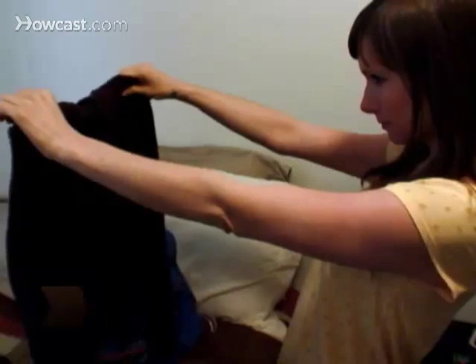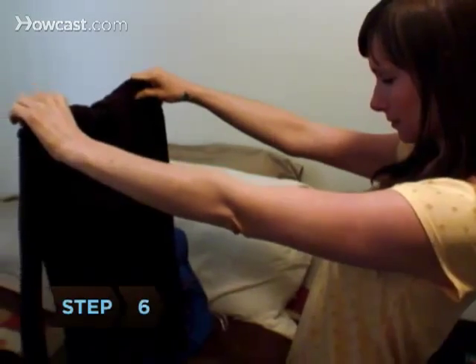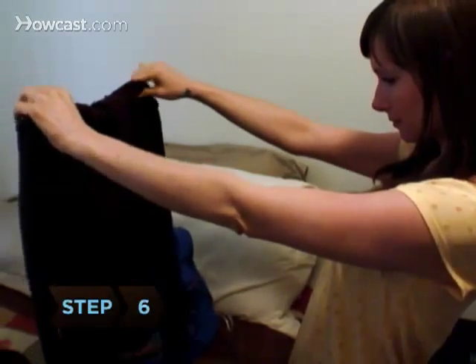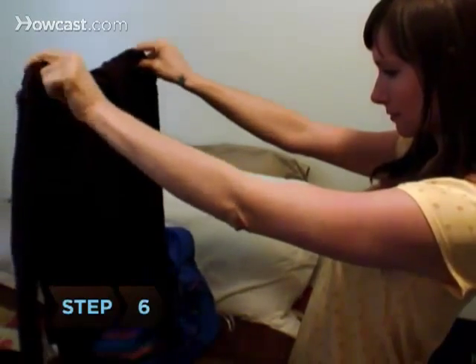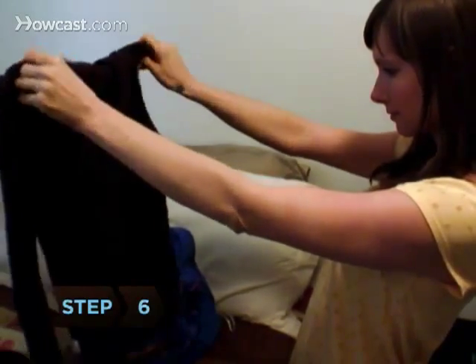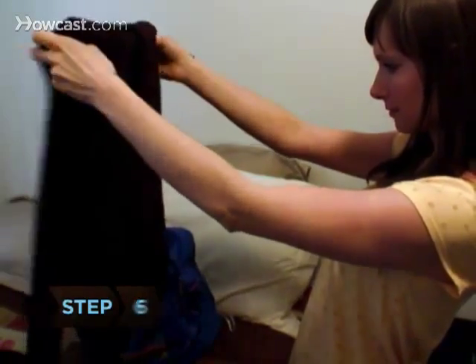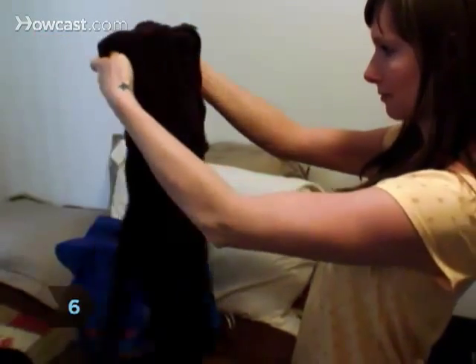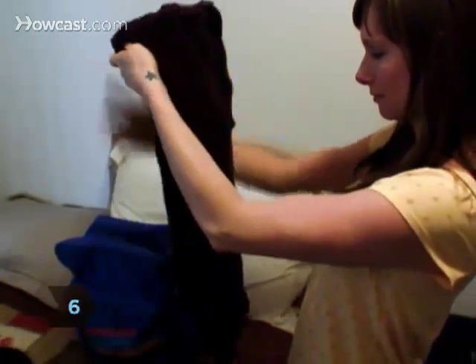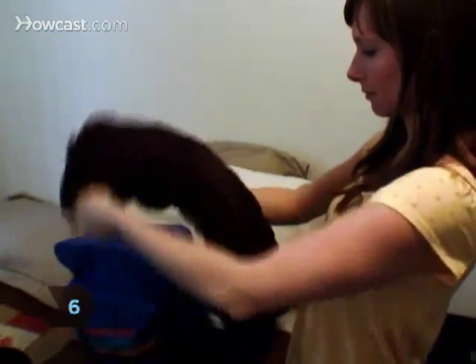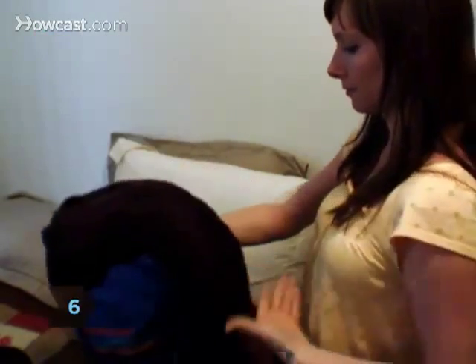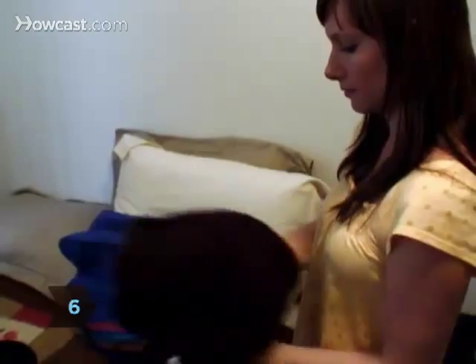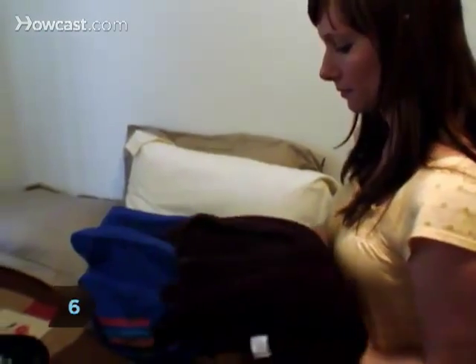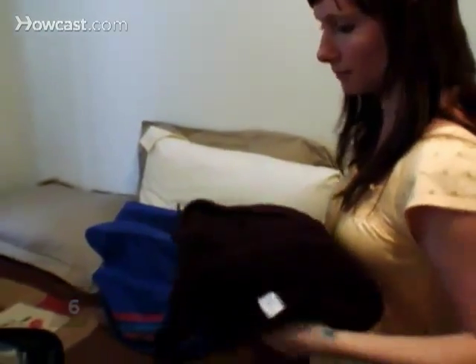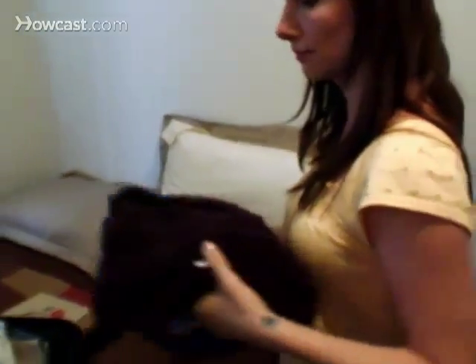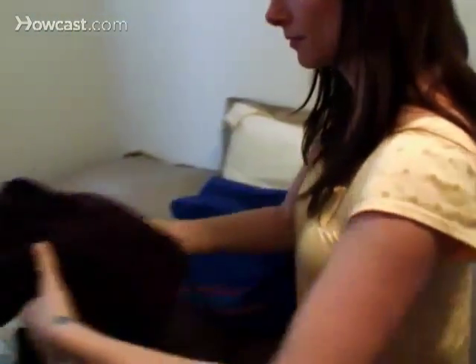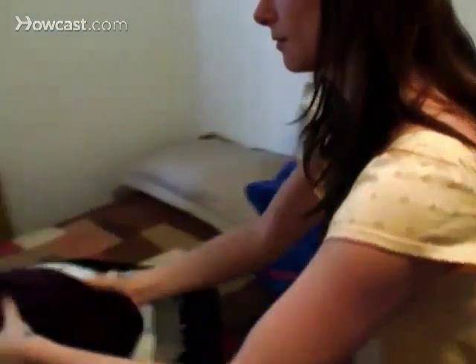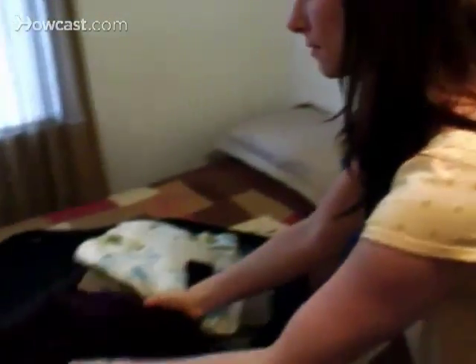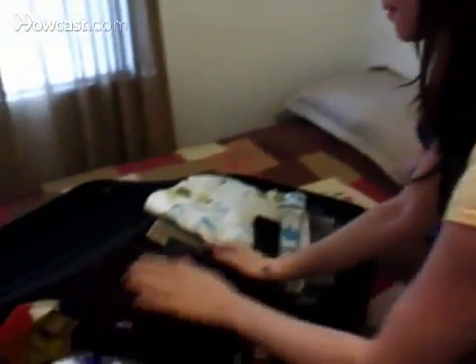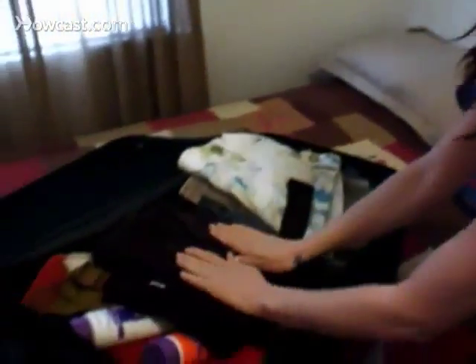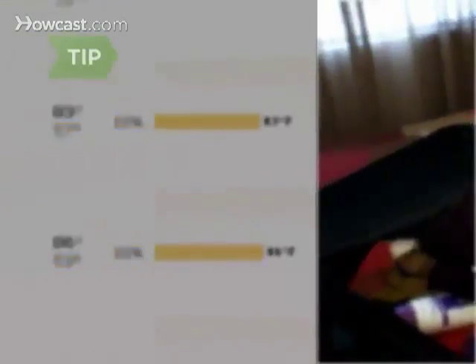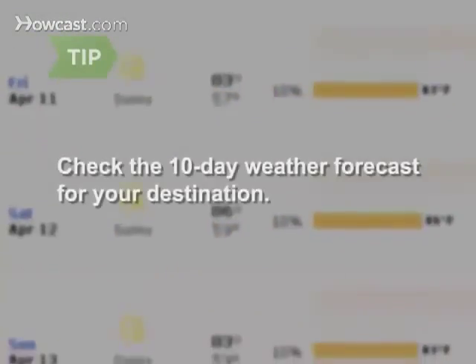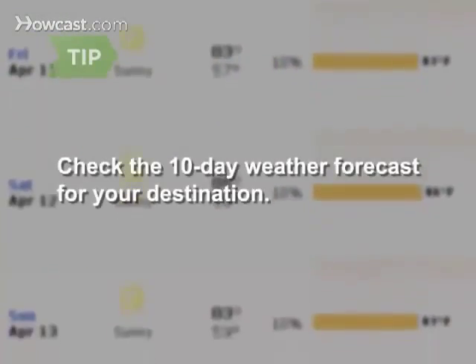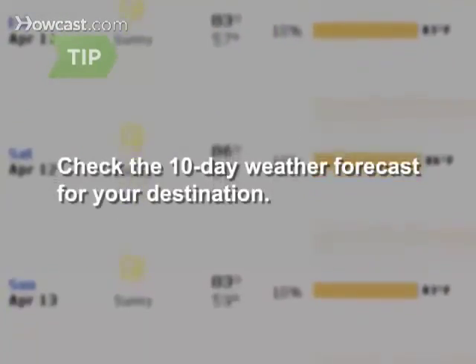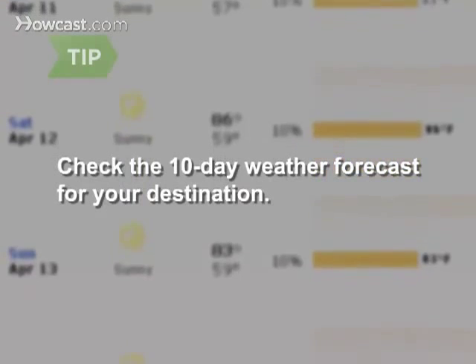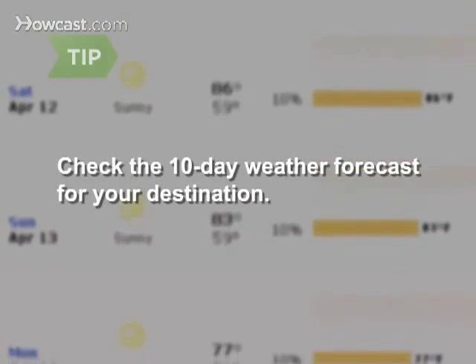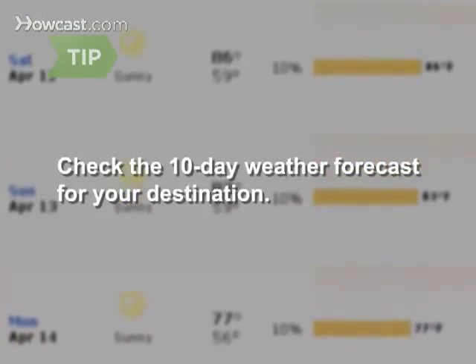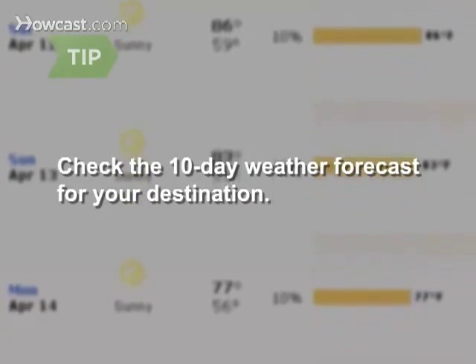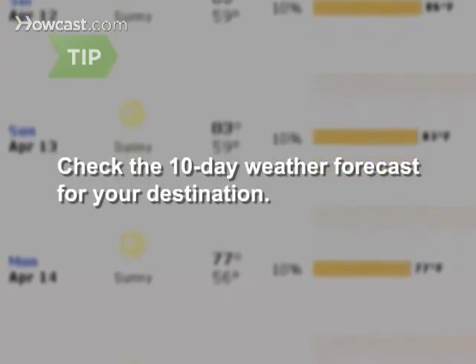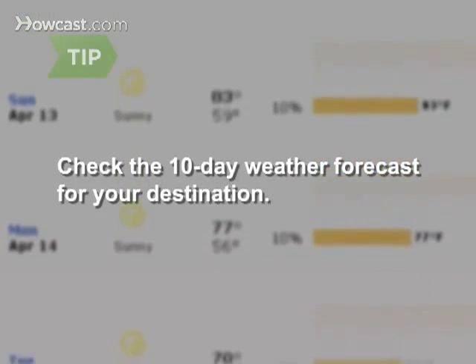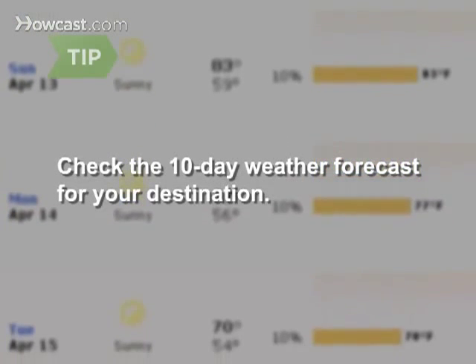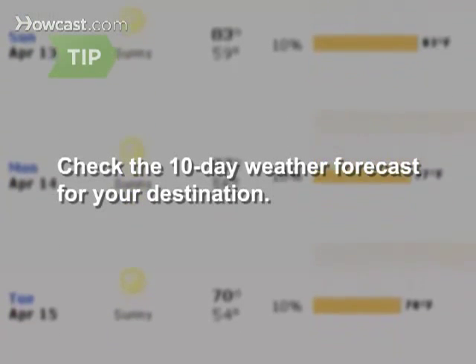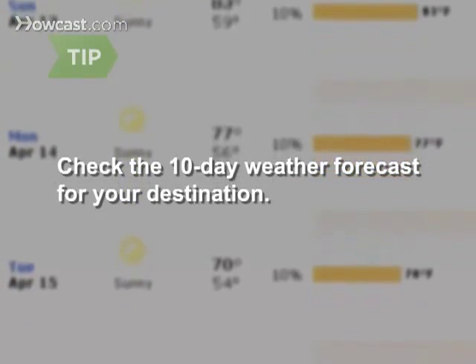Step 6: Pack a sweater or sweatshirt for evenings, an unforeseen cold front, or for places that have the air conditioning cranked. Take some of the guesswork out of packing by checking the 10-day weather forecast for your destination.